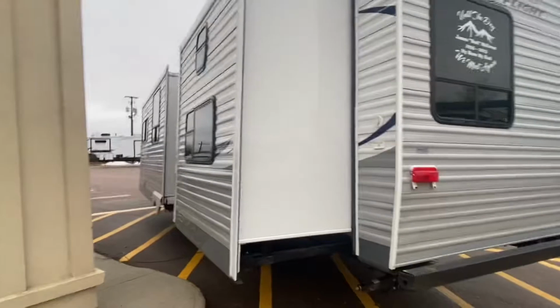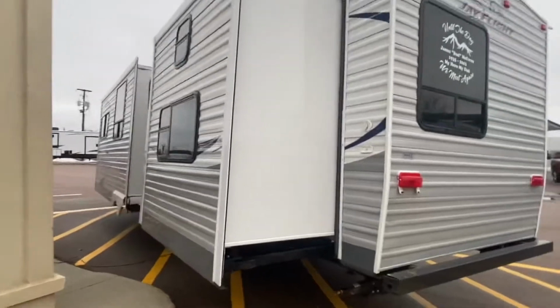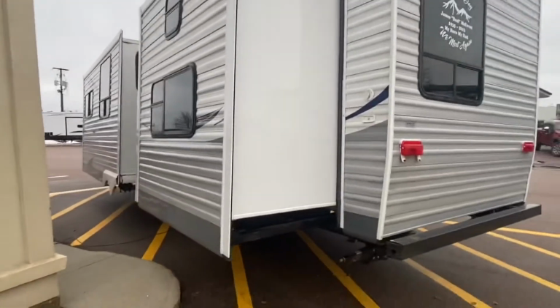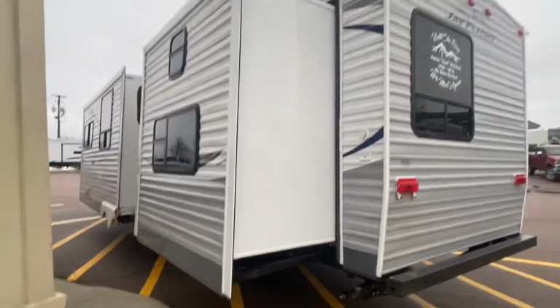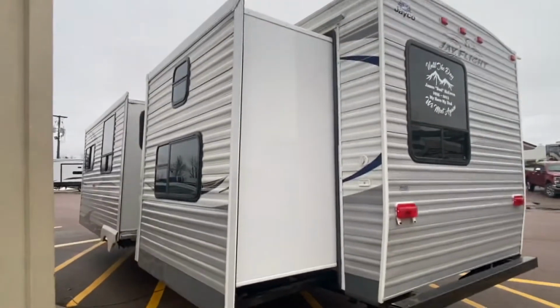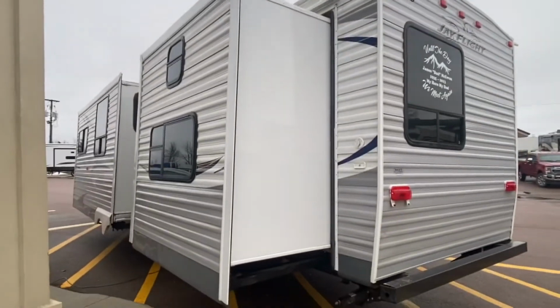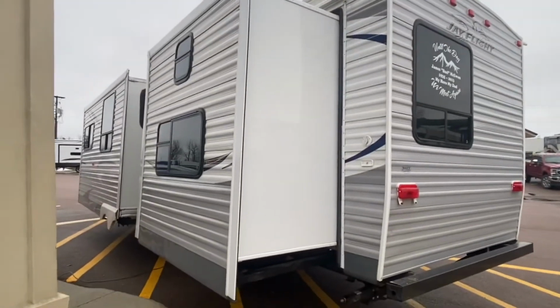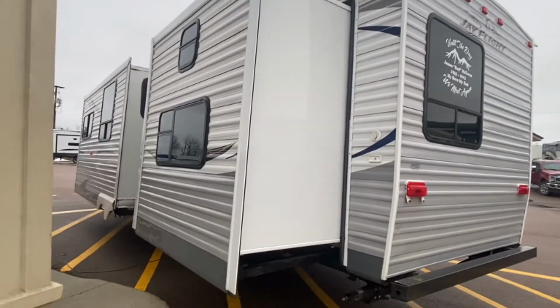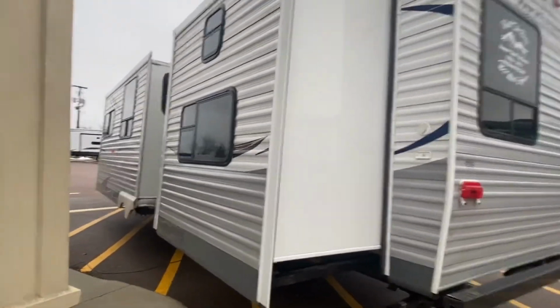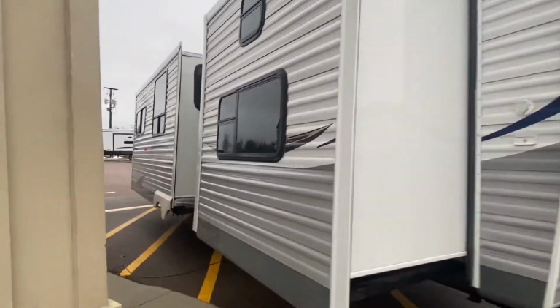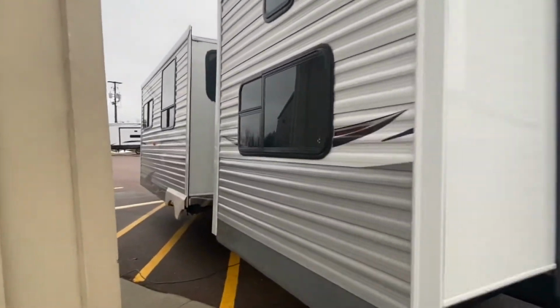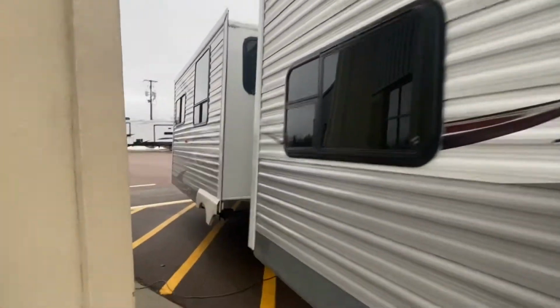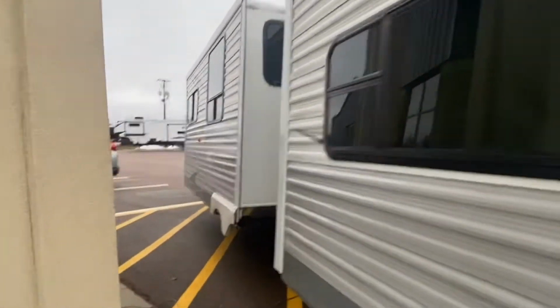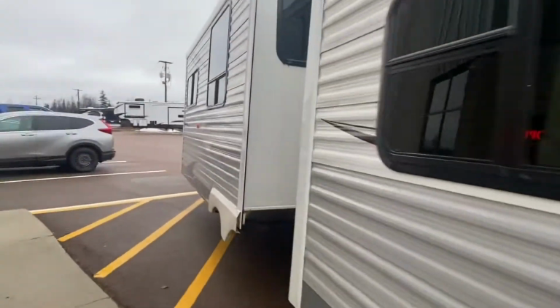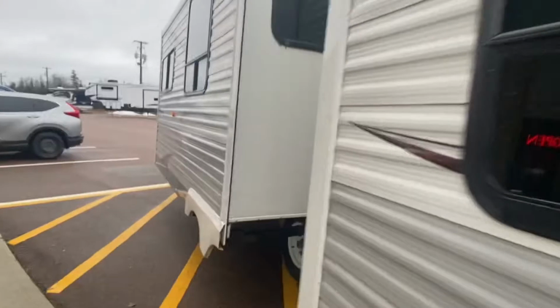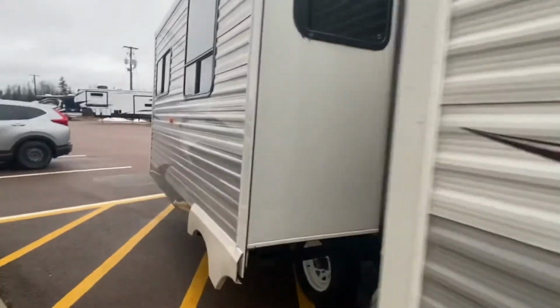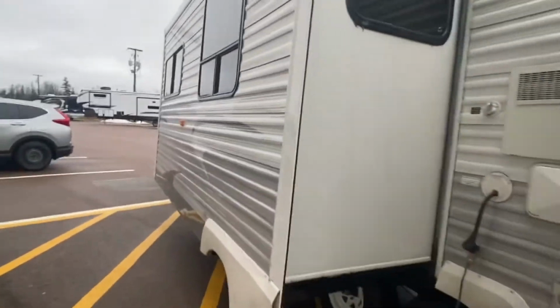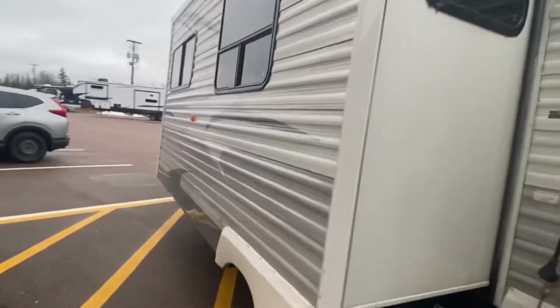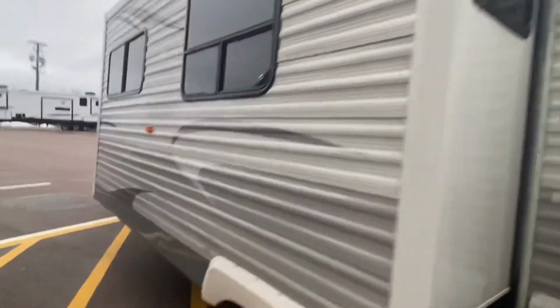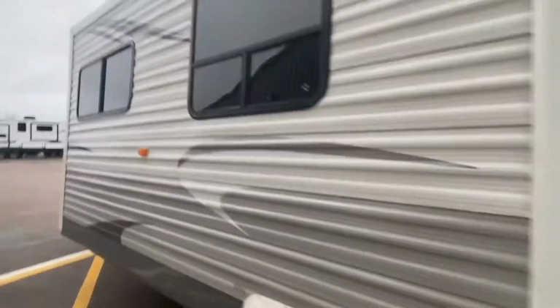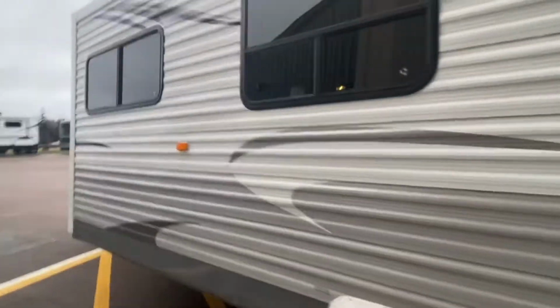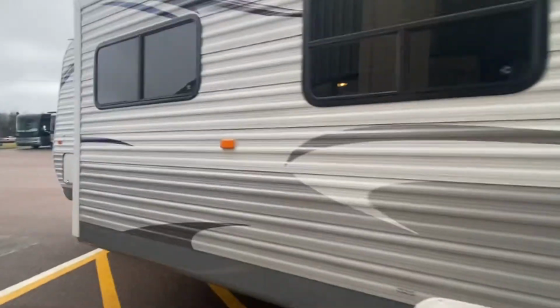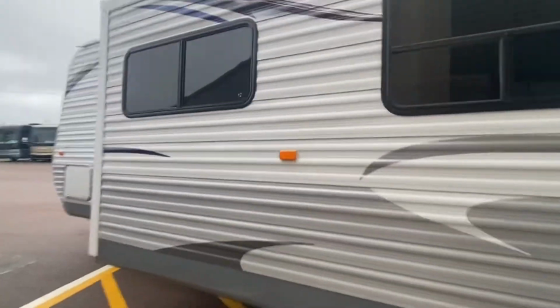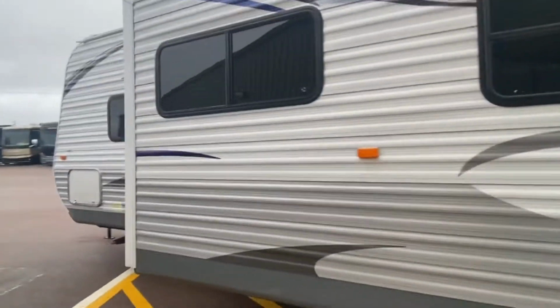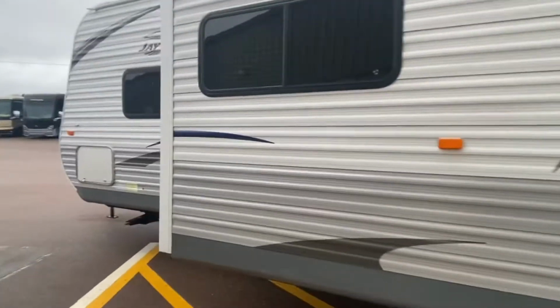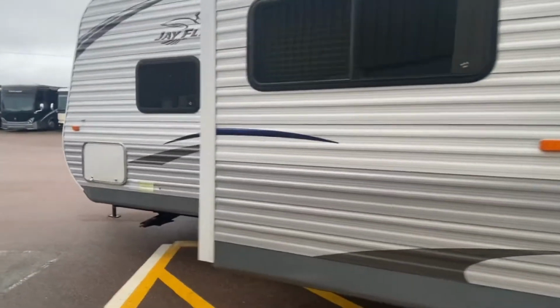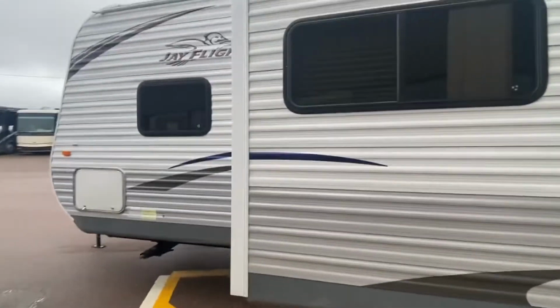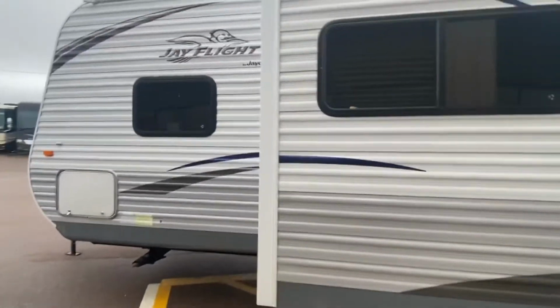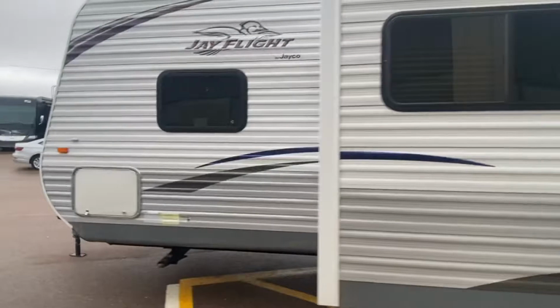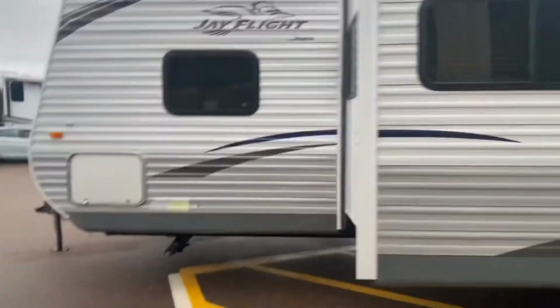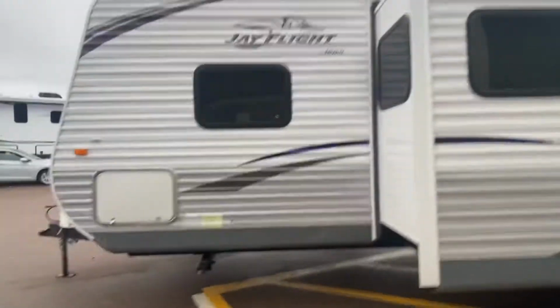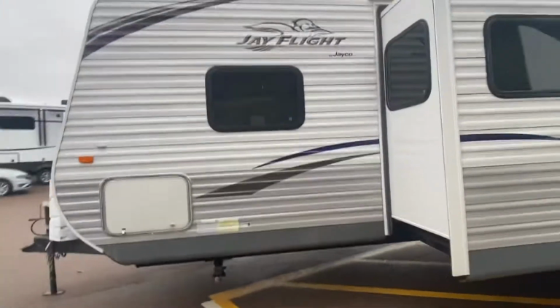Here is the massive slide for the bunkhouse. This one here is for the dinette and the sofa. Nice tinted glass.